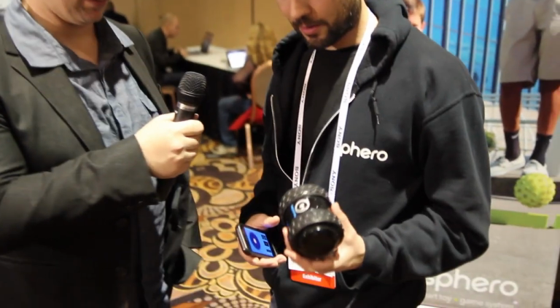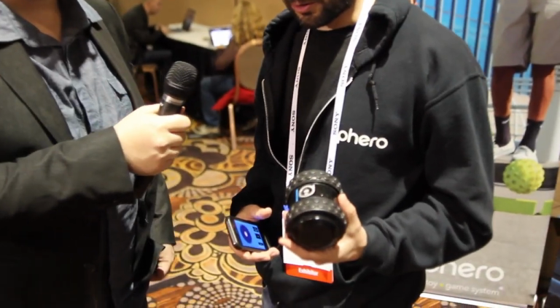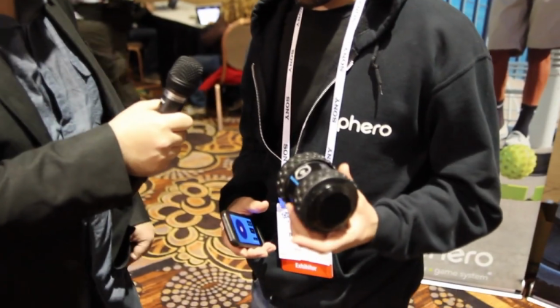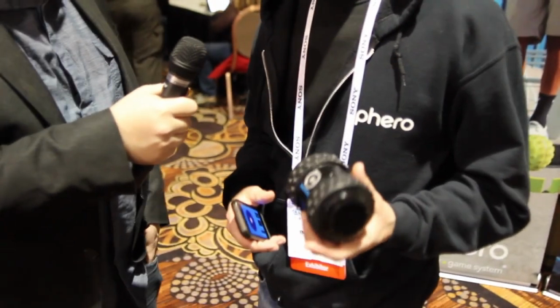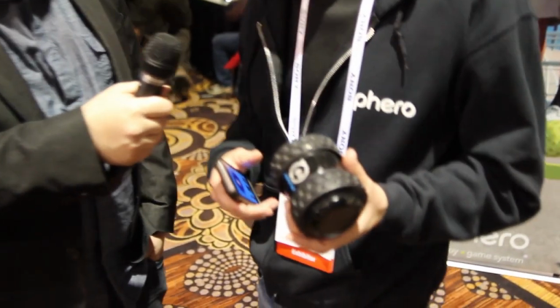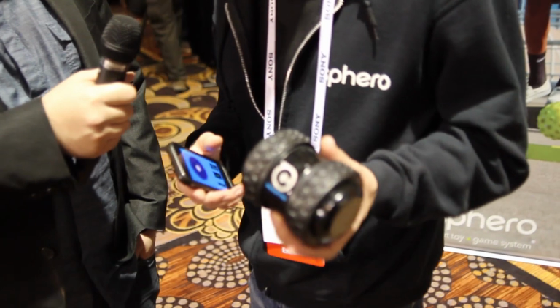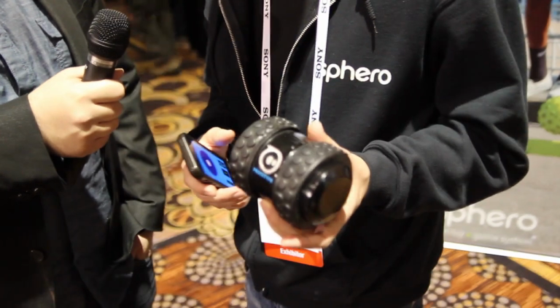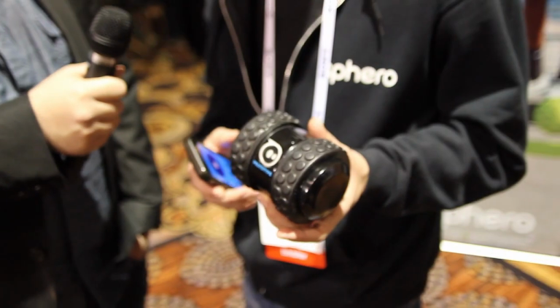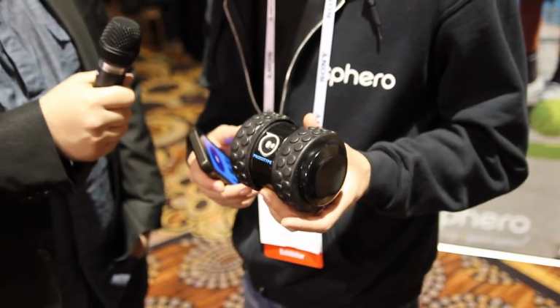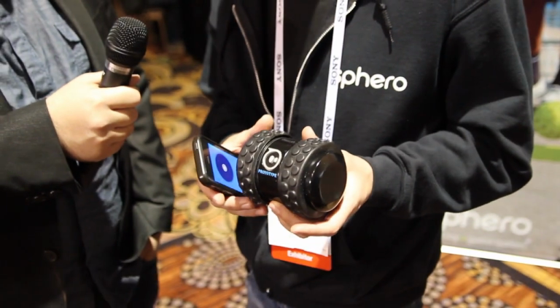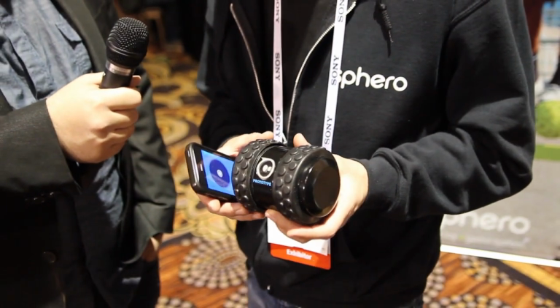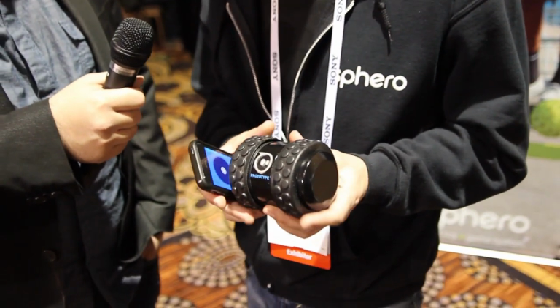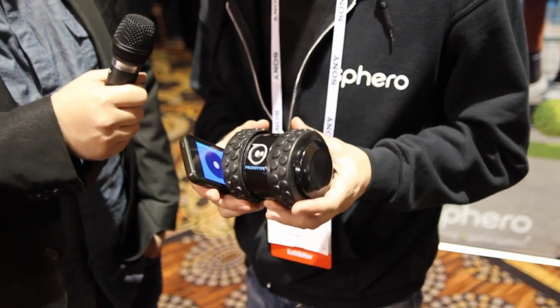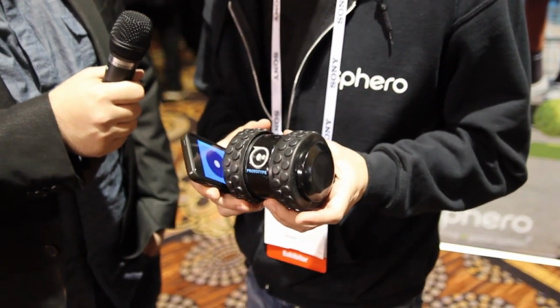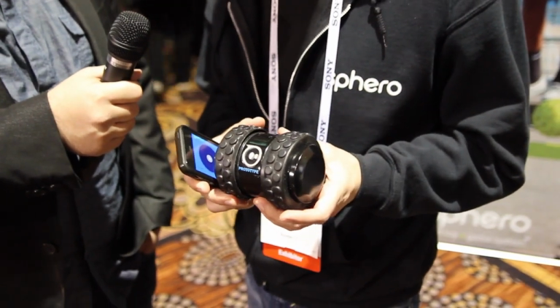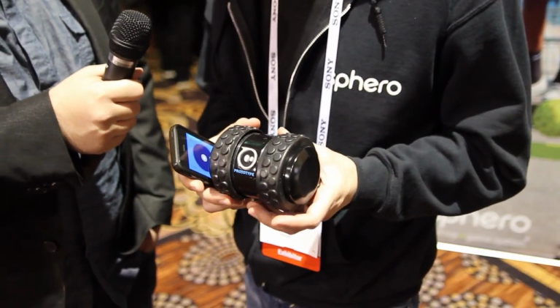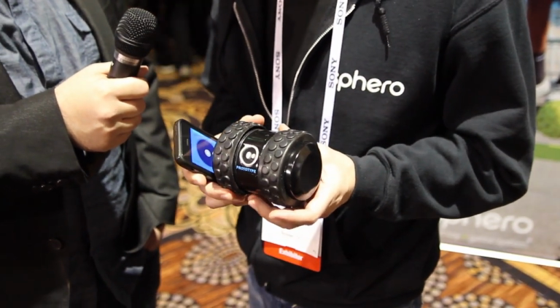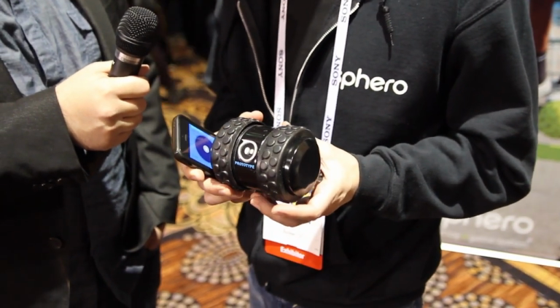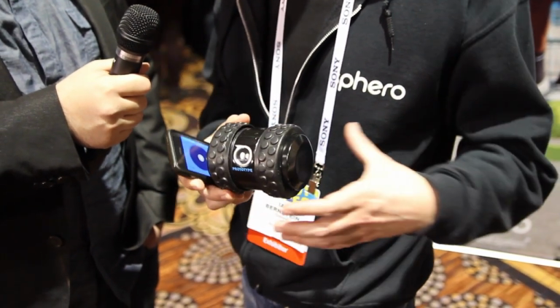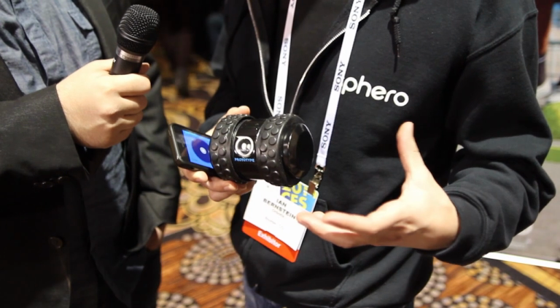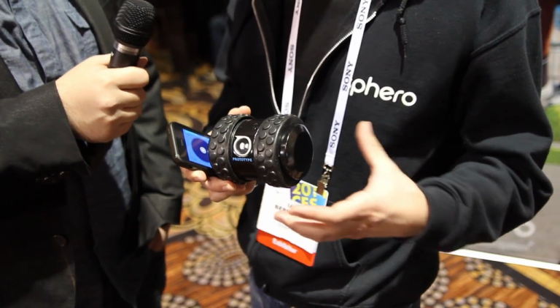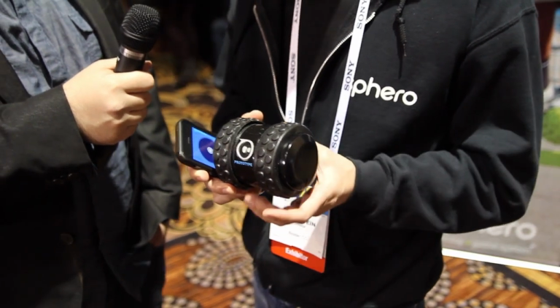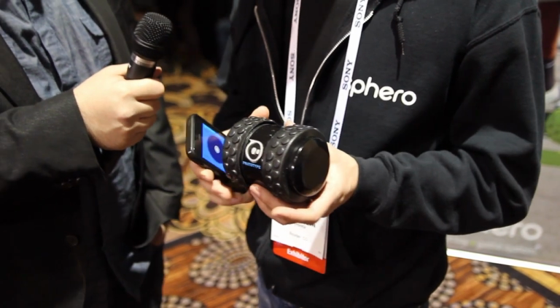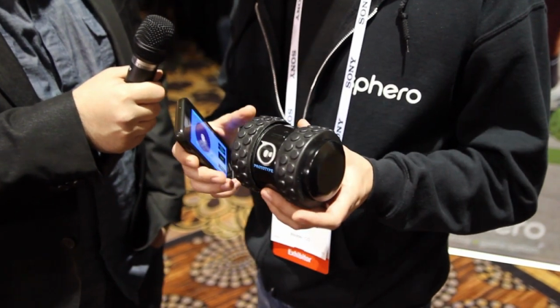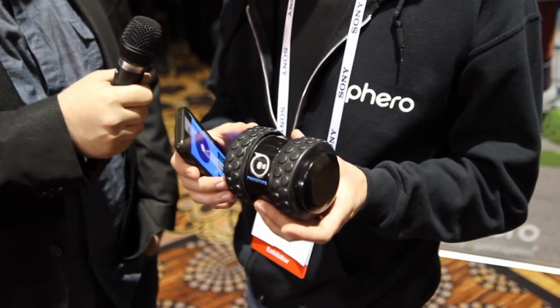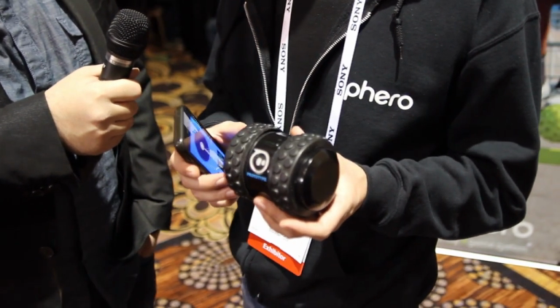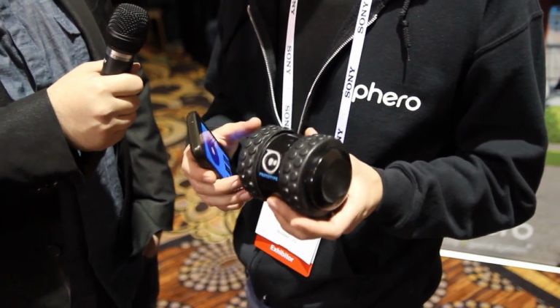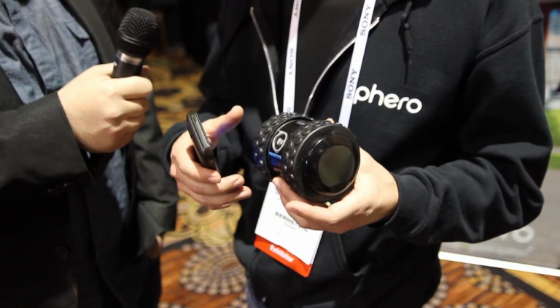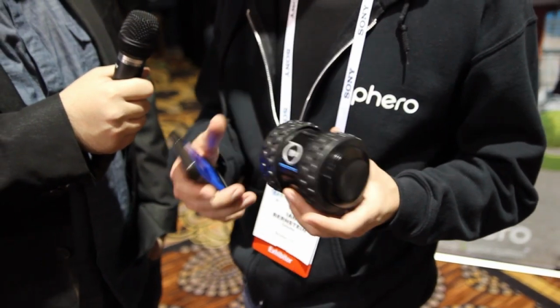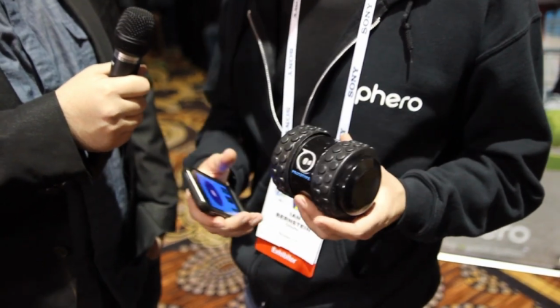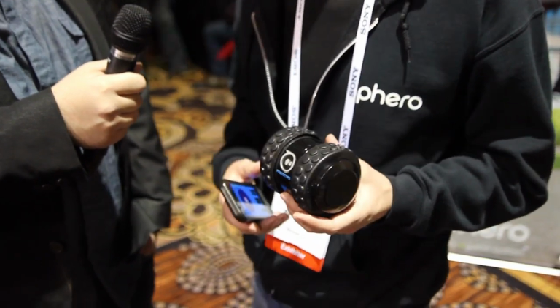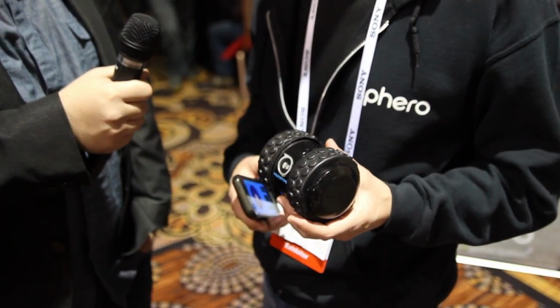So we are obviously expanding the brand of Sphero. This is a really cool product. It goes a lot faster than Sphero, it's very customizable, and we have some new multiplayer stuff that we're doing with it.